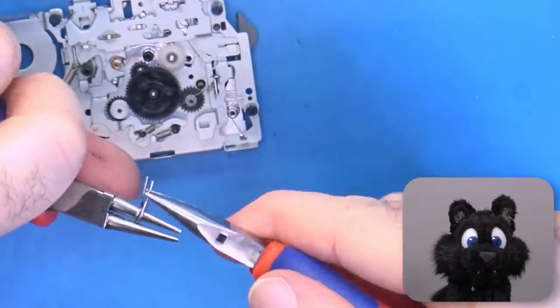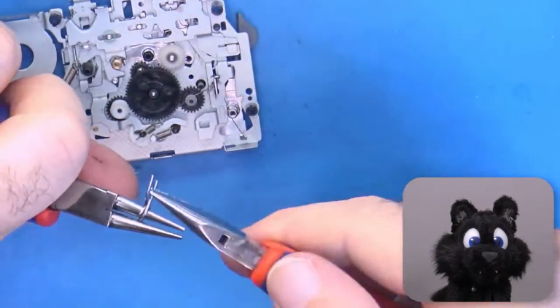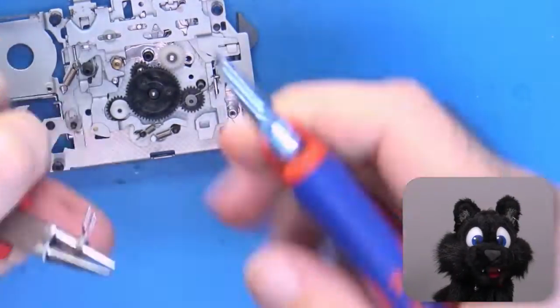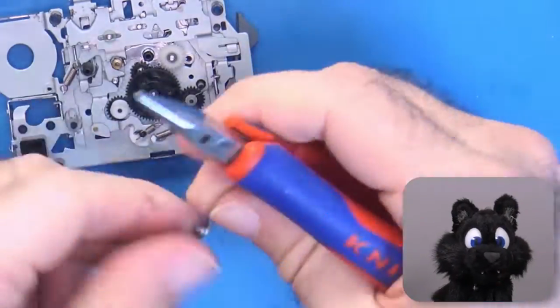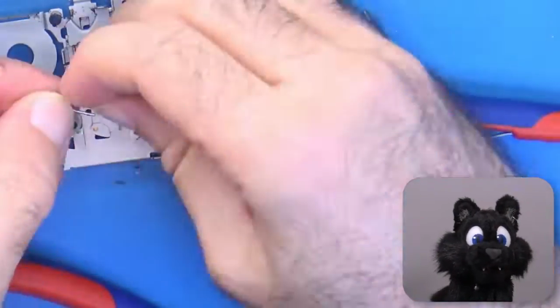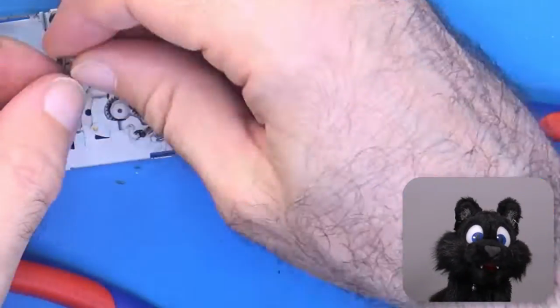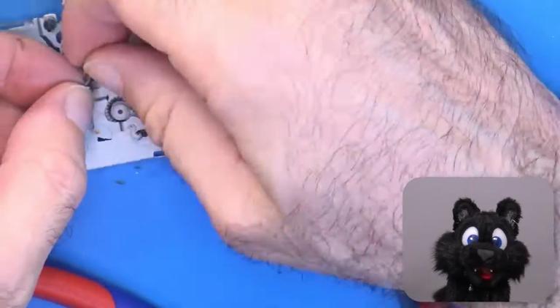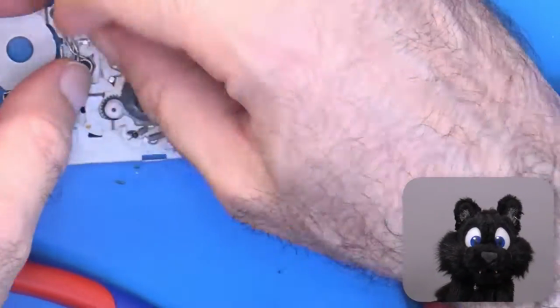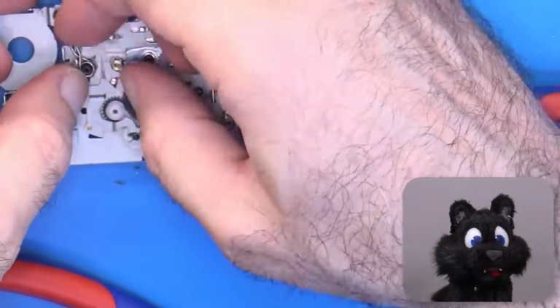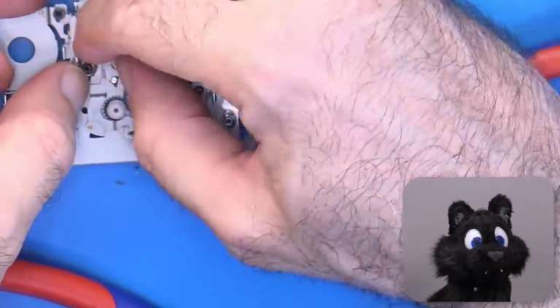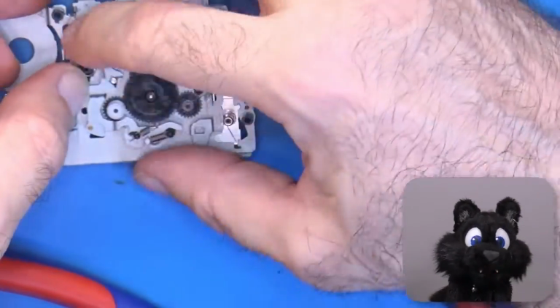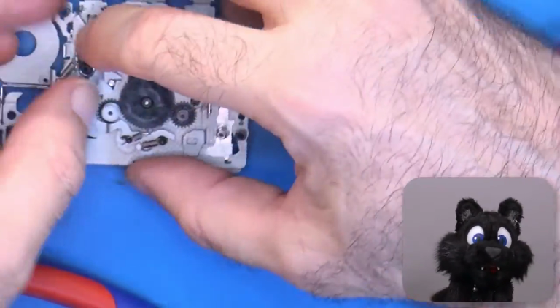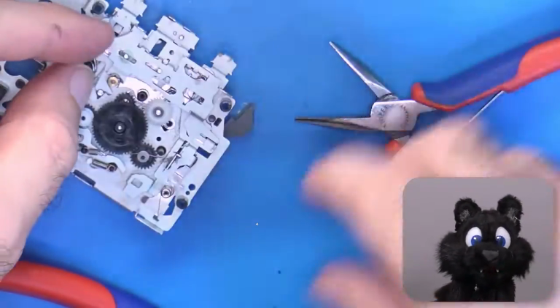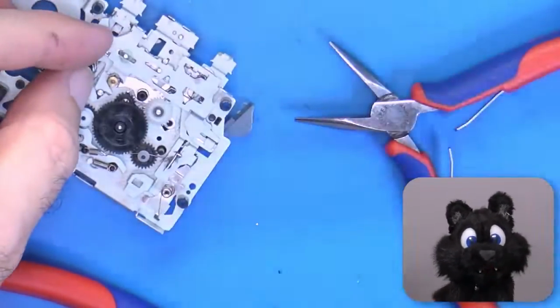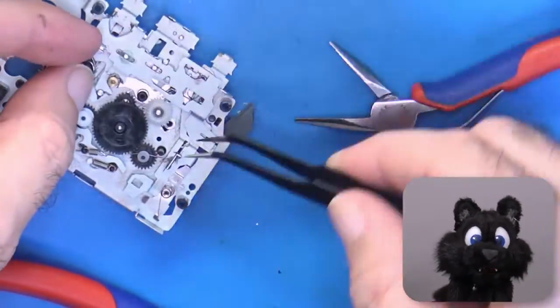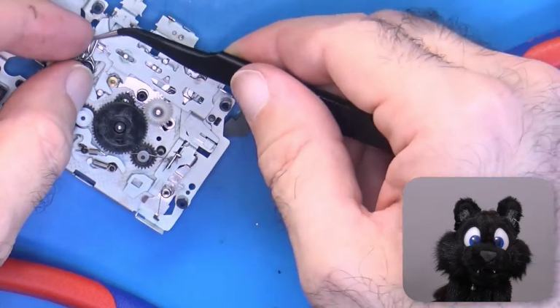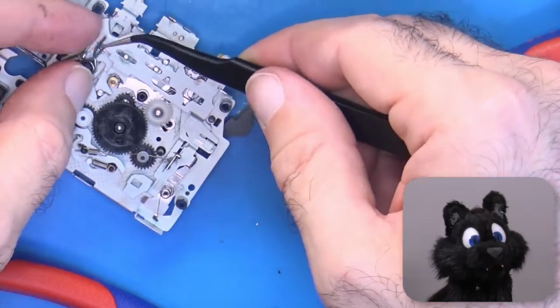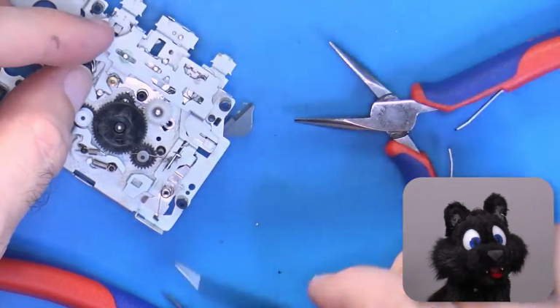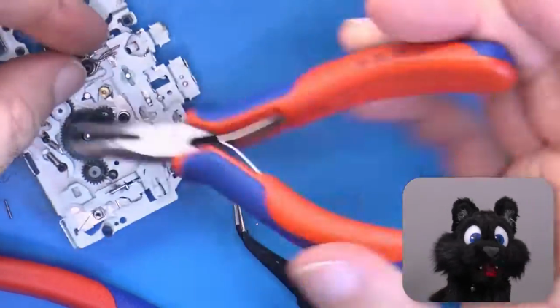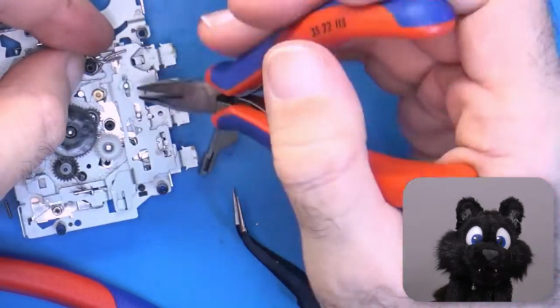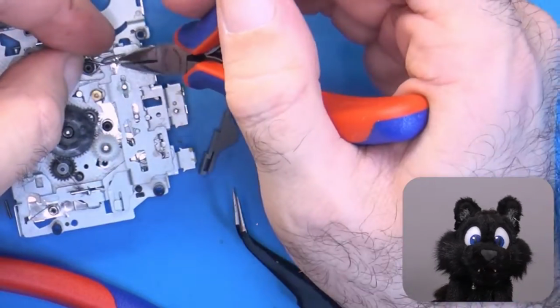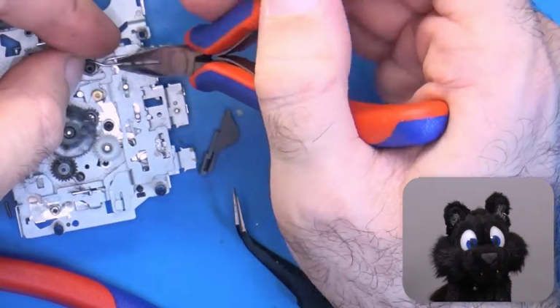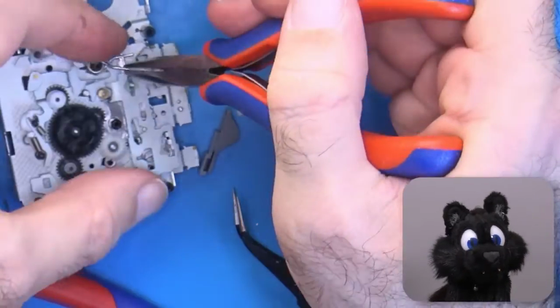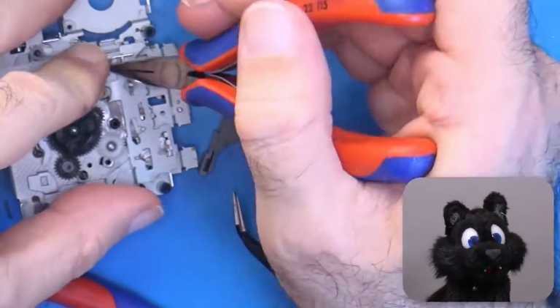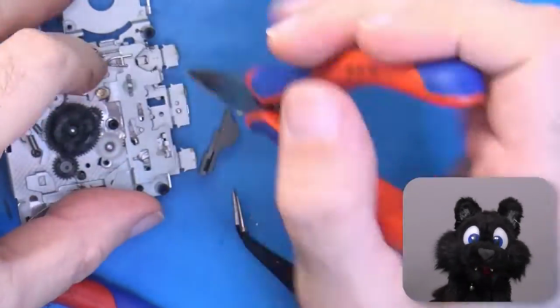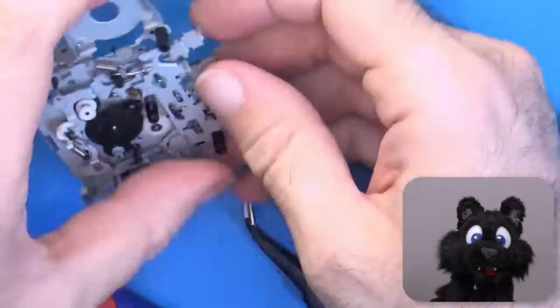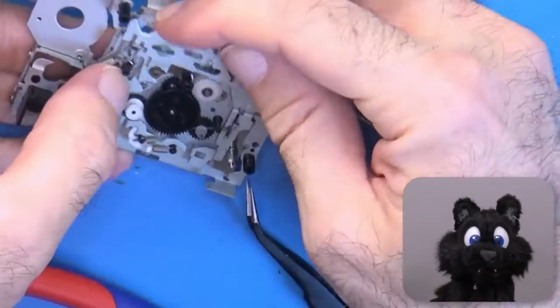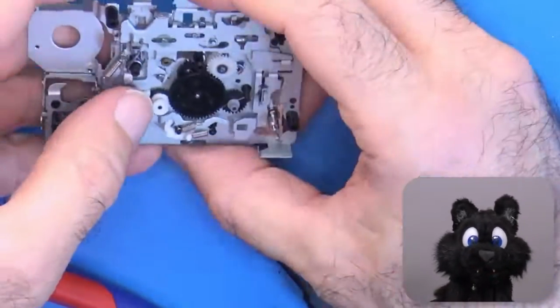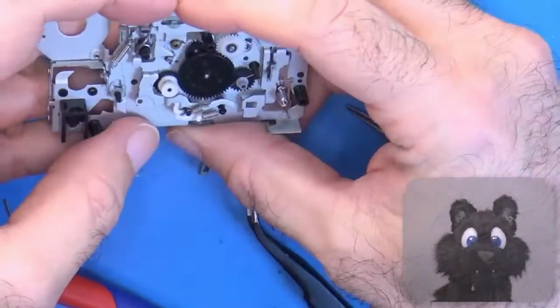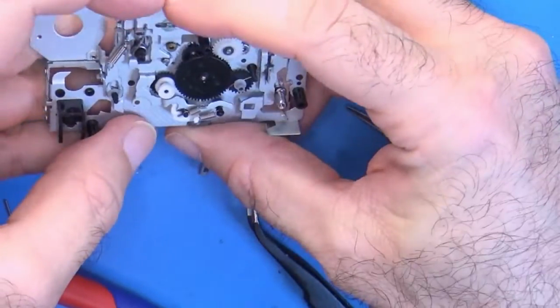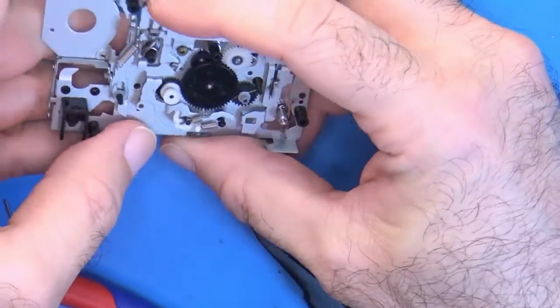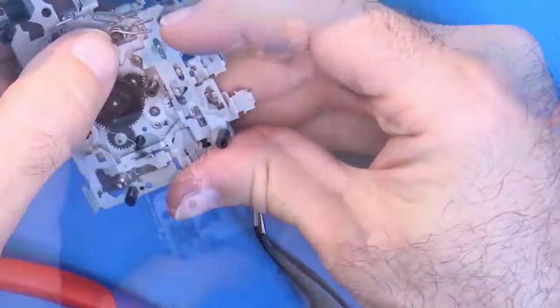The wire I had was slightly too thick. I'll maybe replace that at some later time, but it does the job. So, on with the assembly!